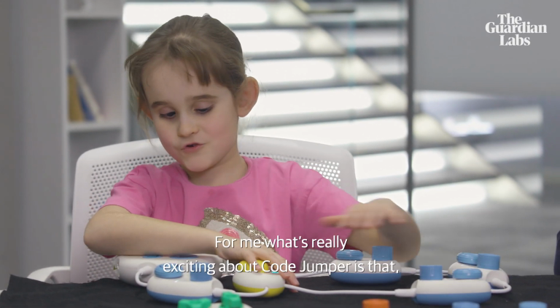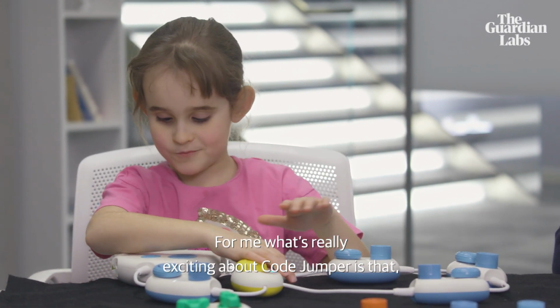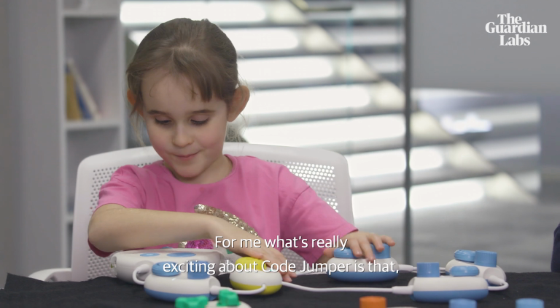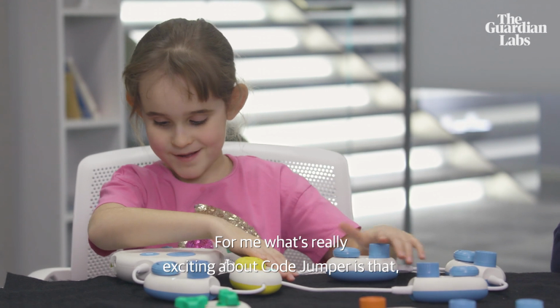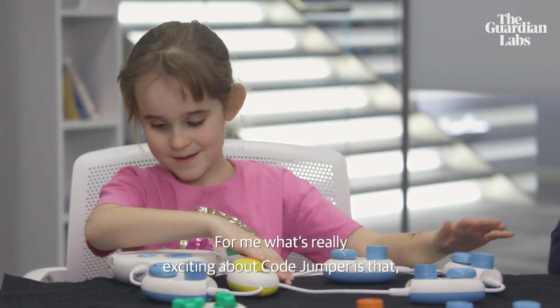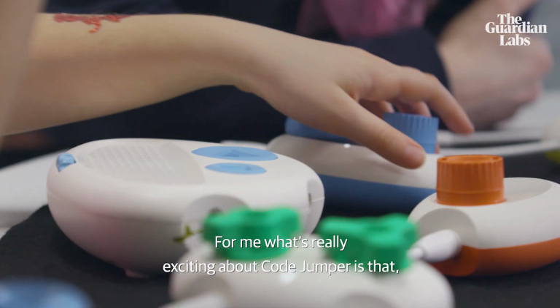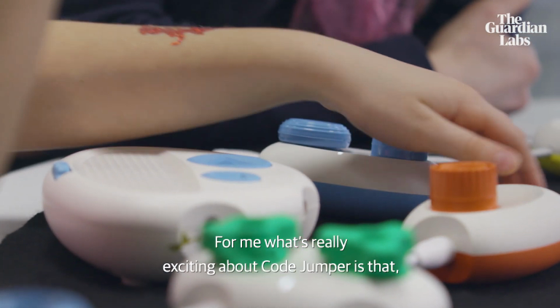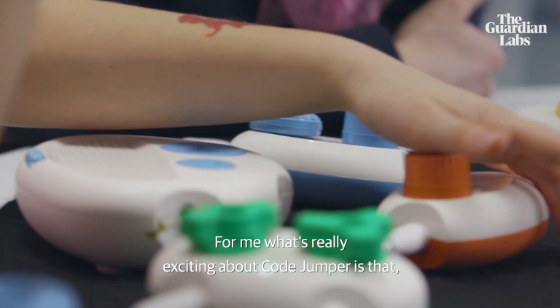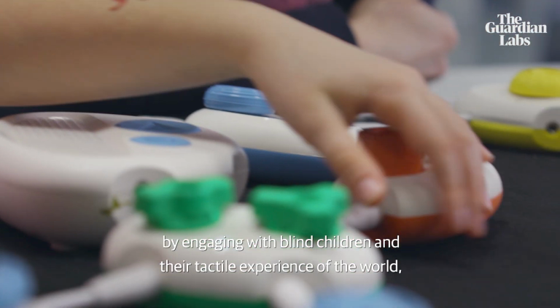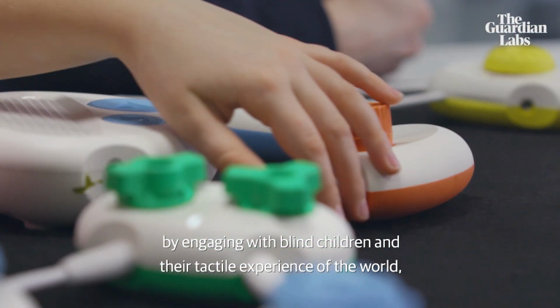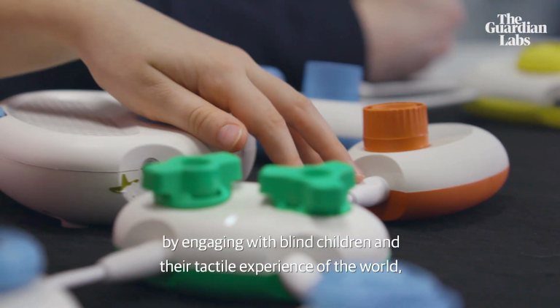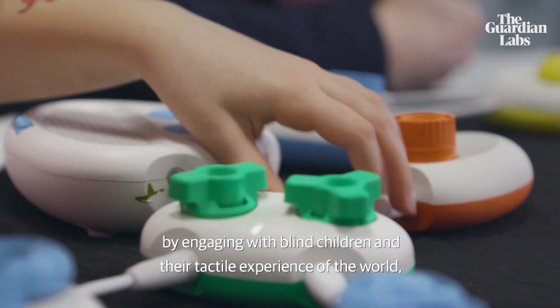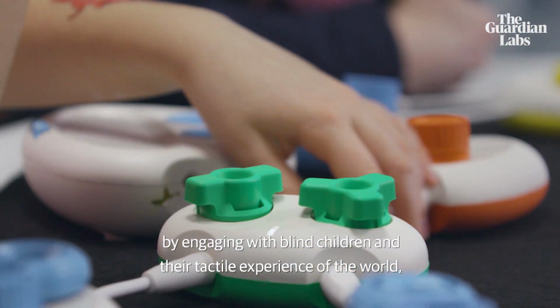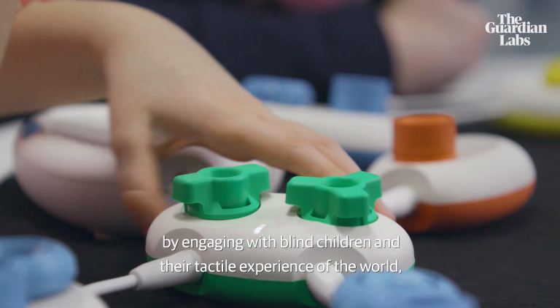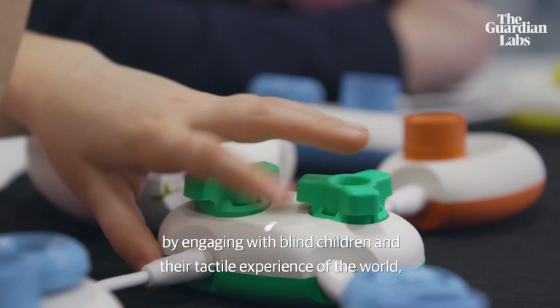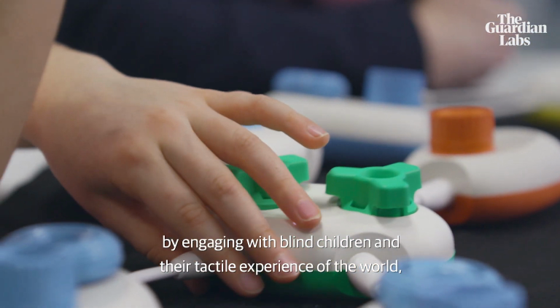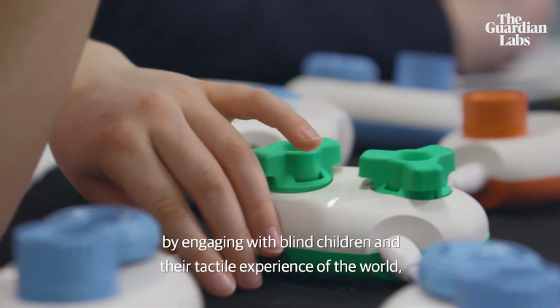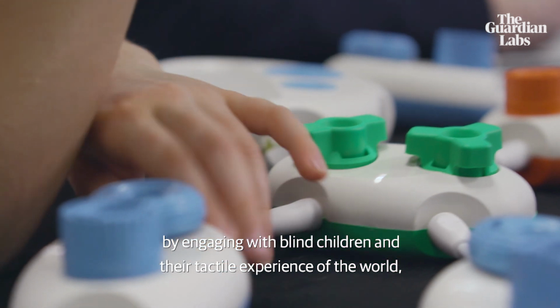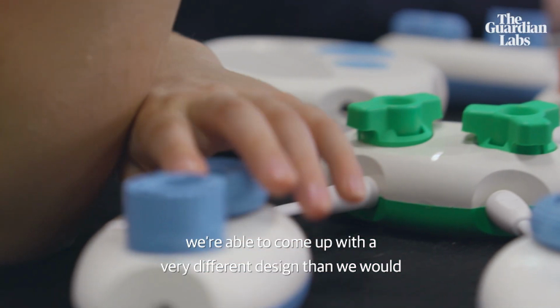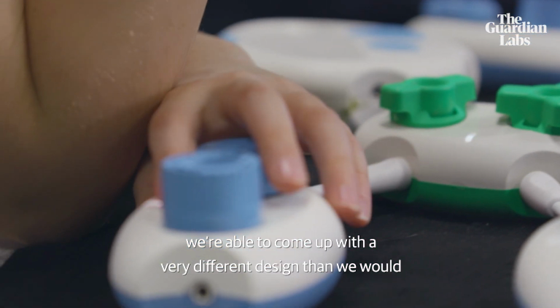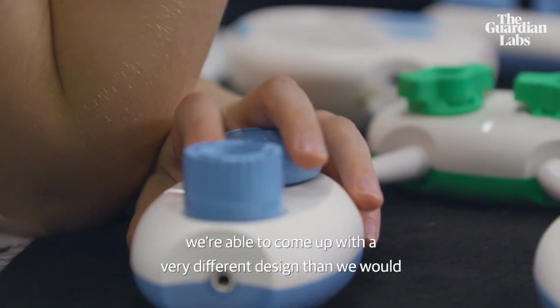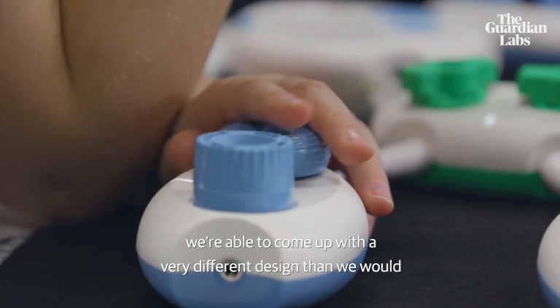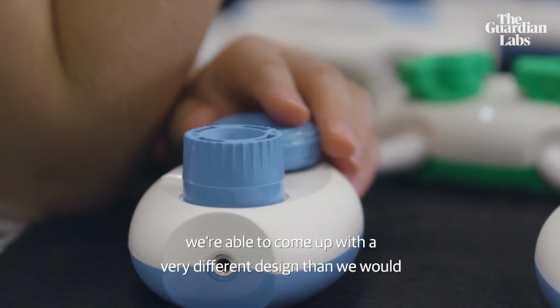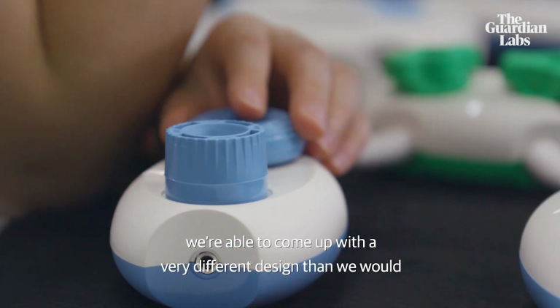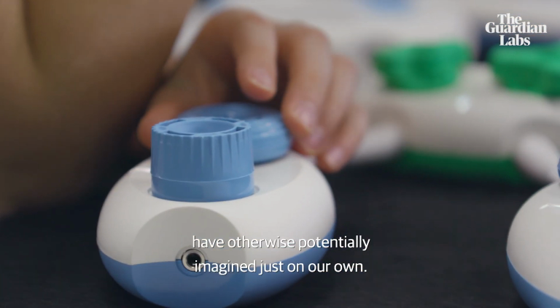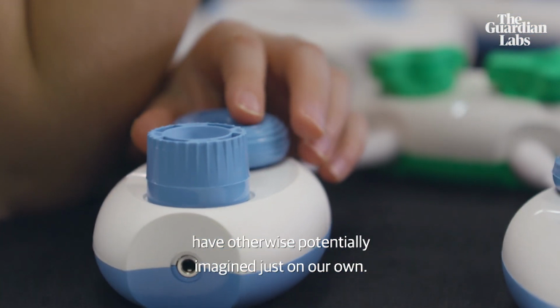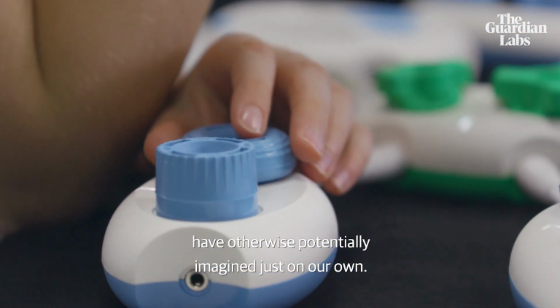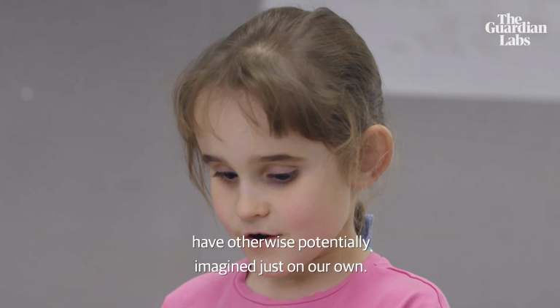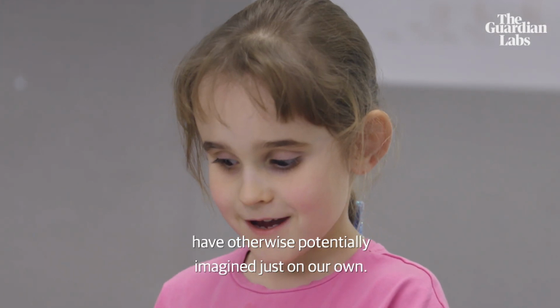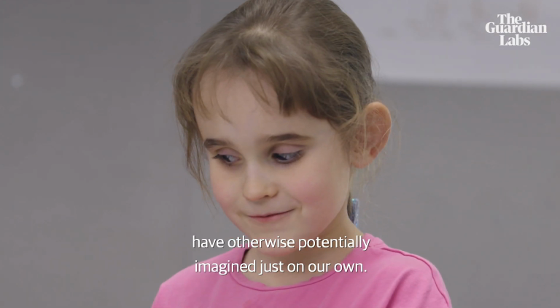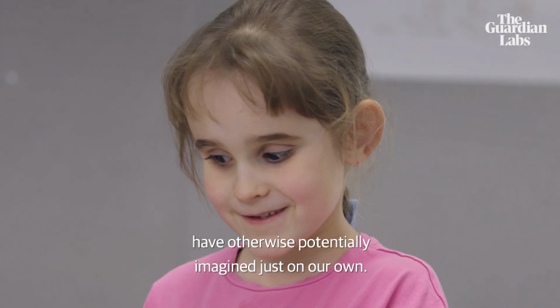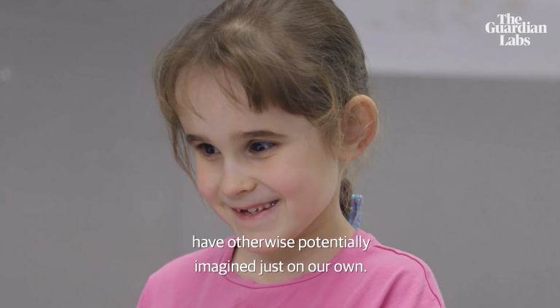What's really exciting about Code Jumper is that by engaging with blind children and their tactile experience of the world, we're able to come up with a very different design than we would have otherwise potentially imagined just on our own.